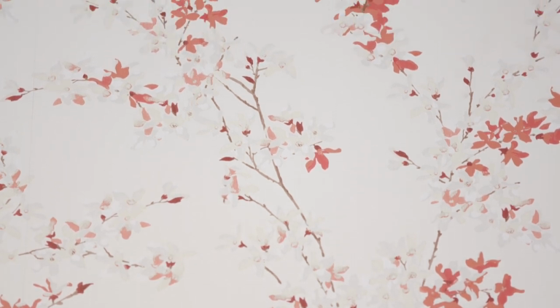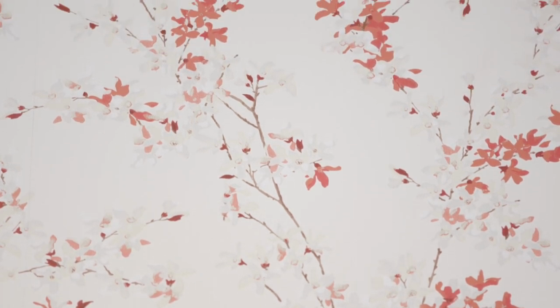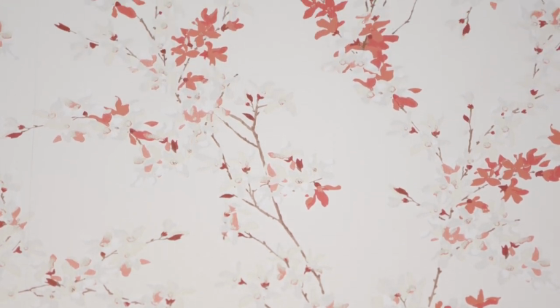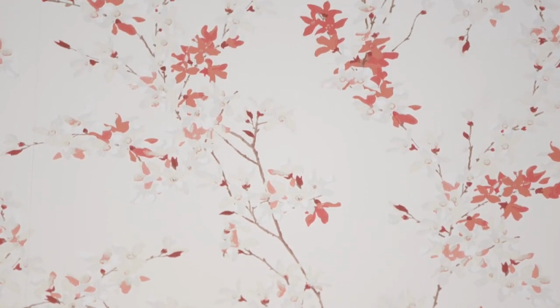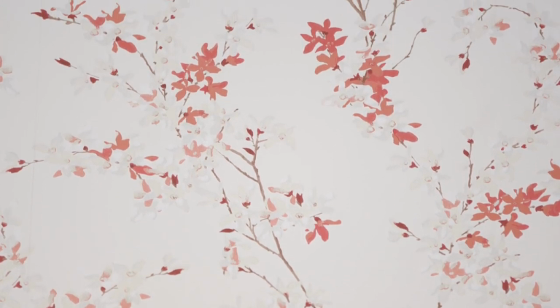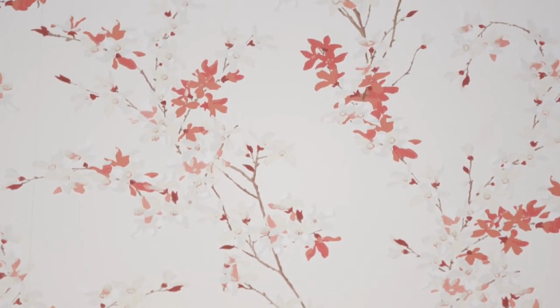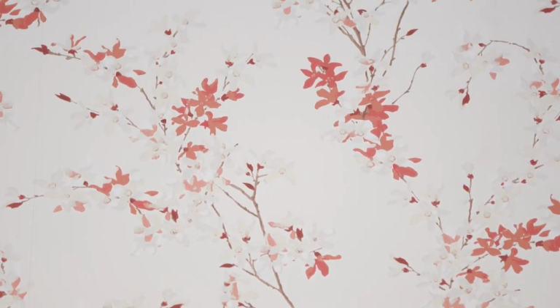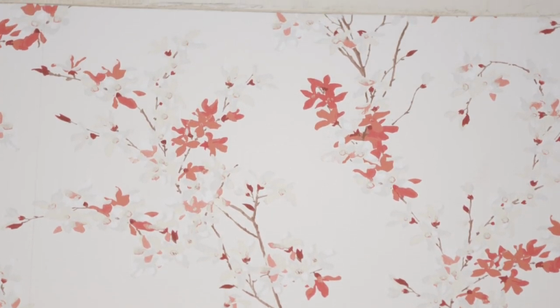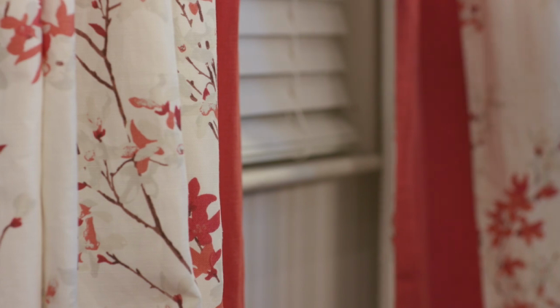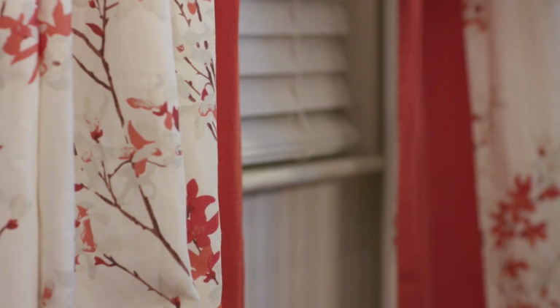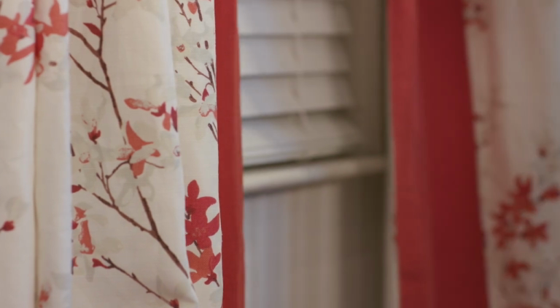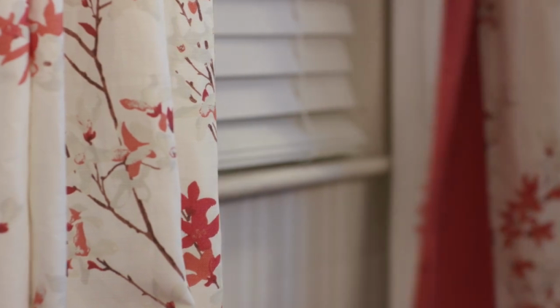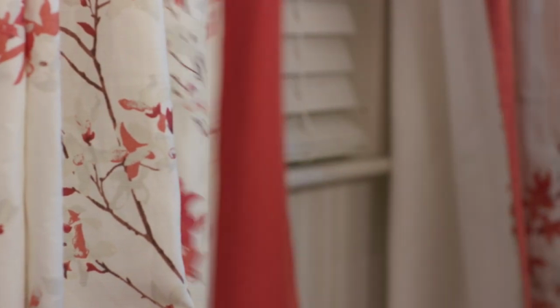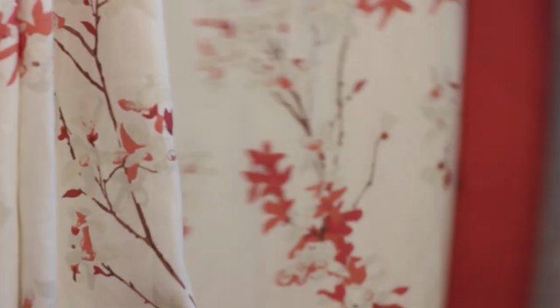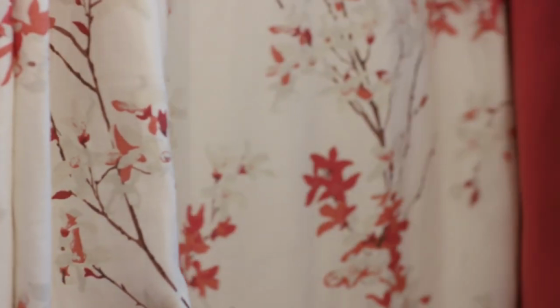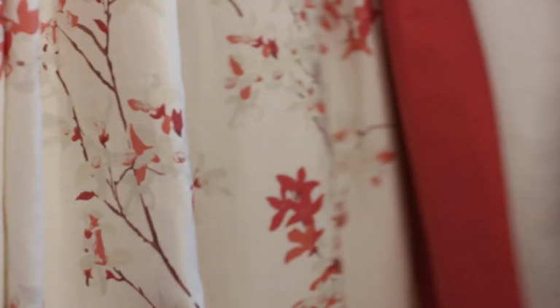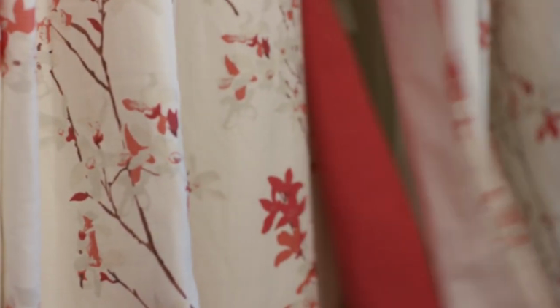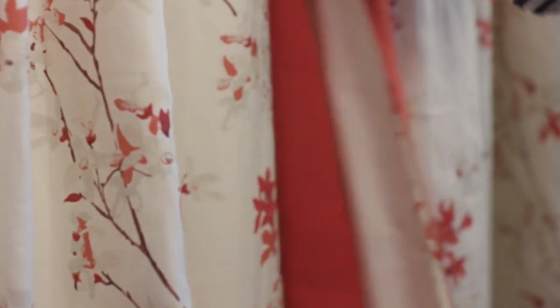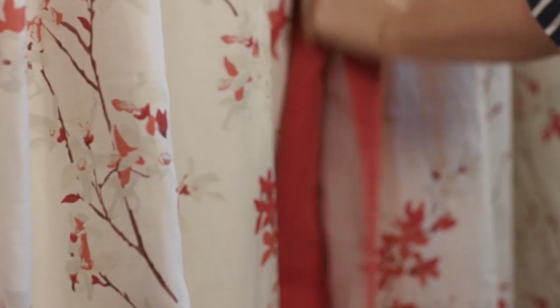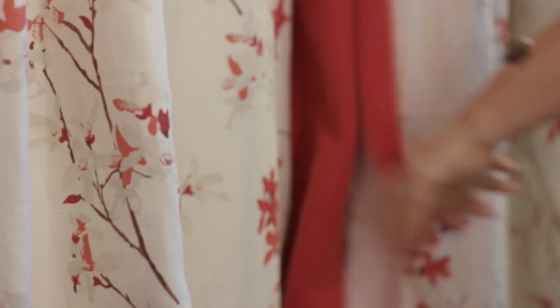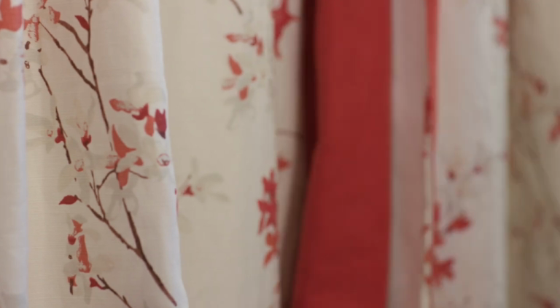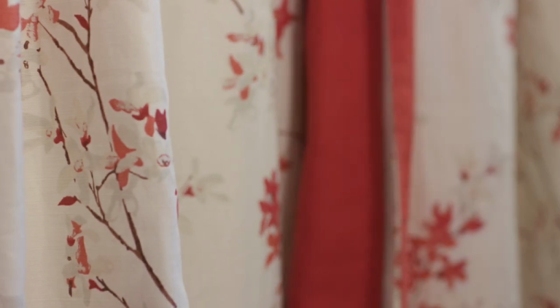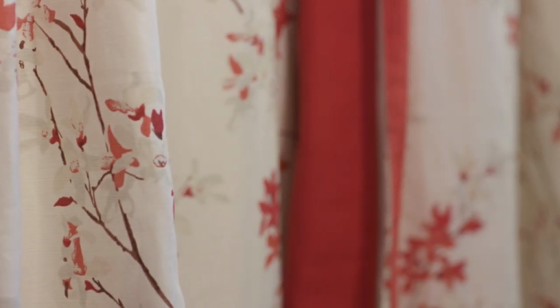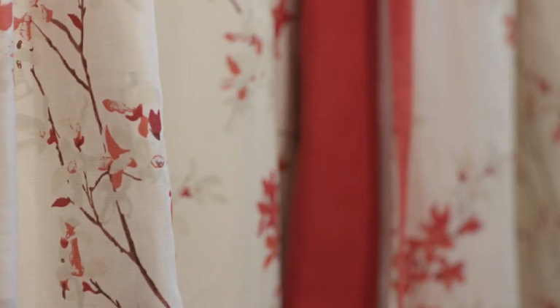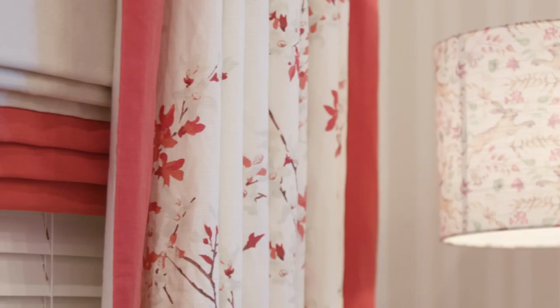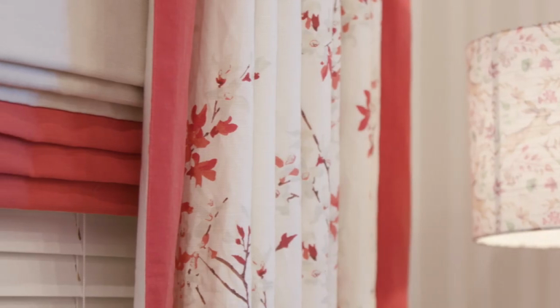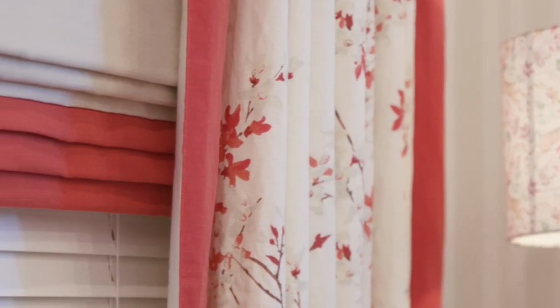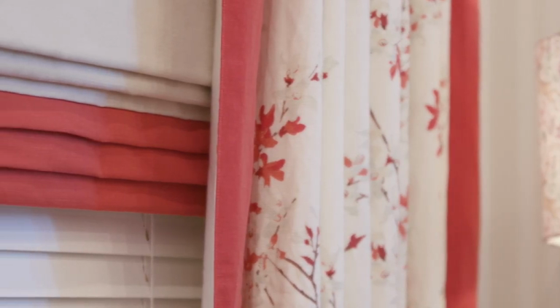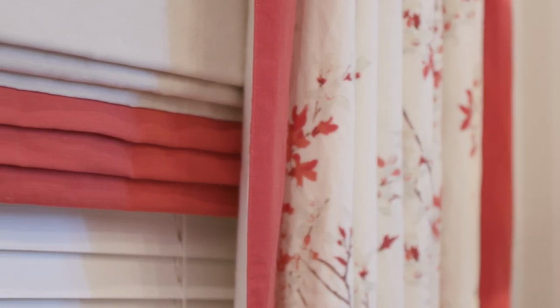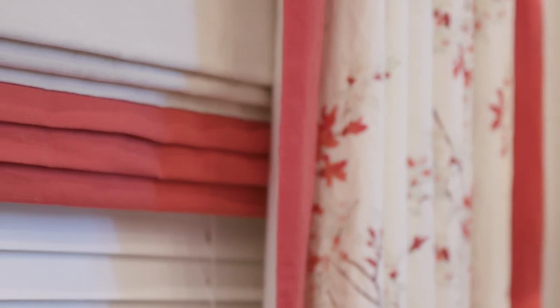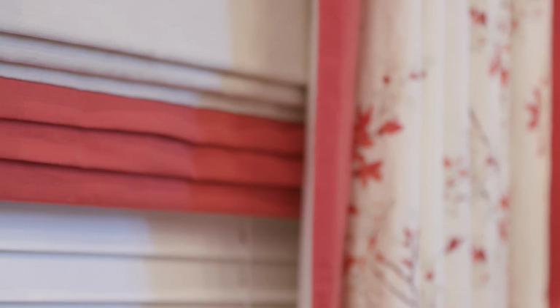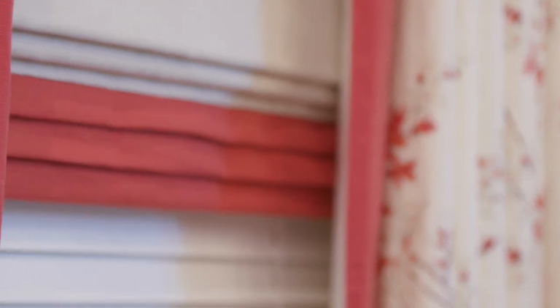We are really excited about our new print Forsythia, which comes in two colourways and can be found in wallpaper and fabric. It's an intricate and detailed floral design which is bright and uplifting in Rosehip and has a subtler presence in Natural.